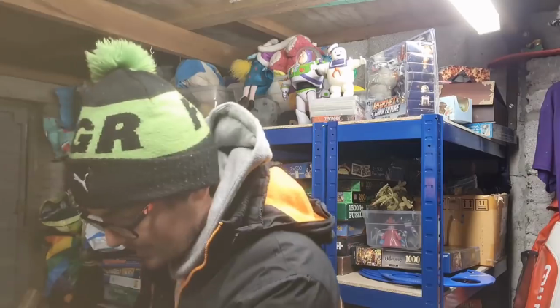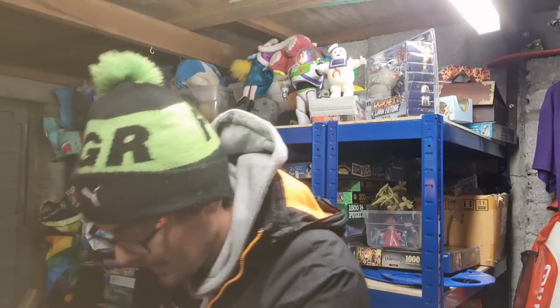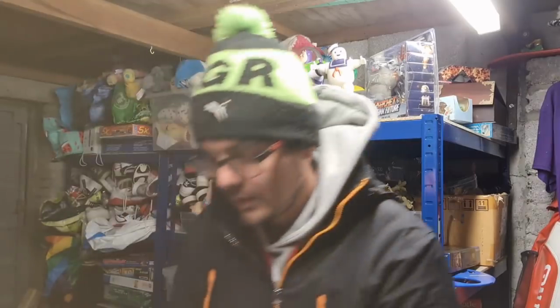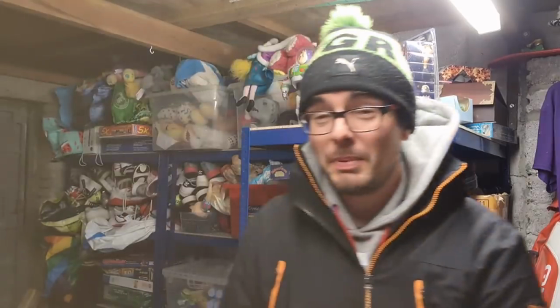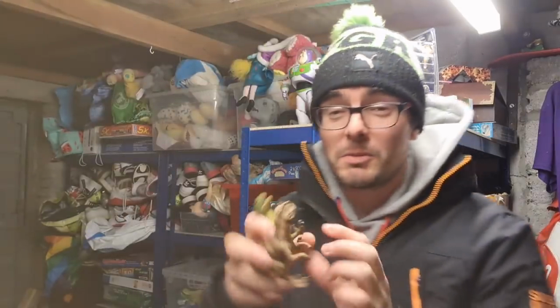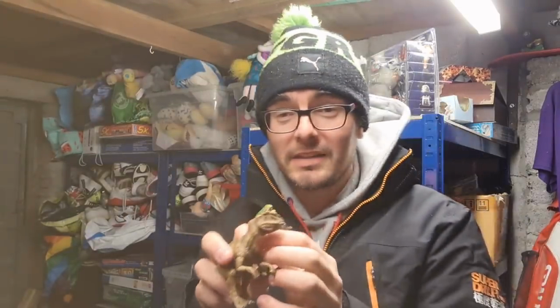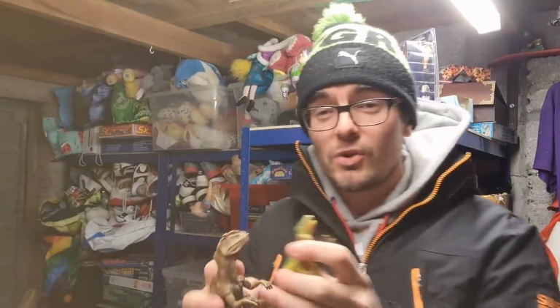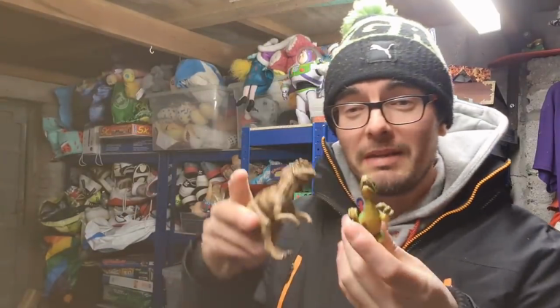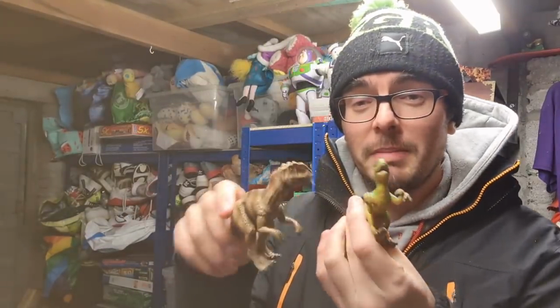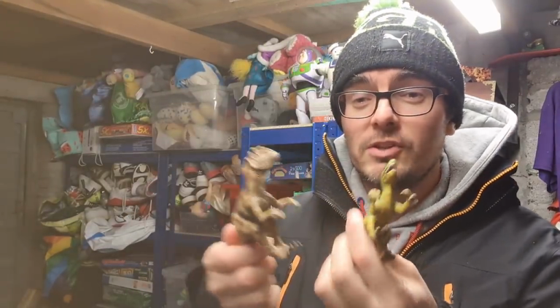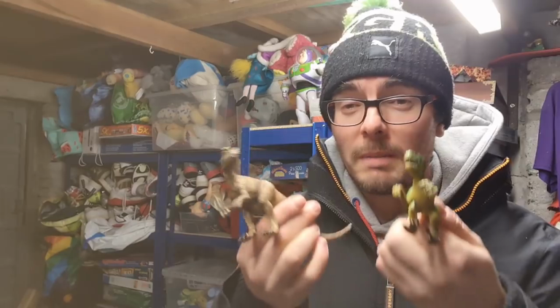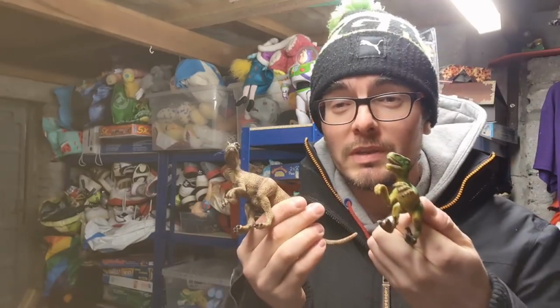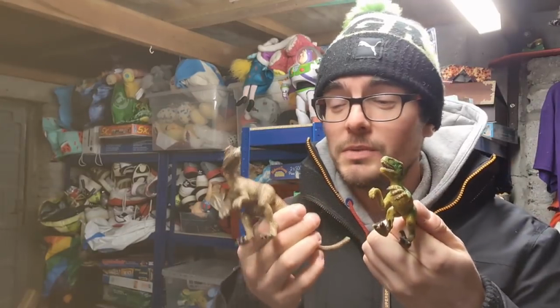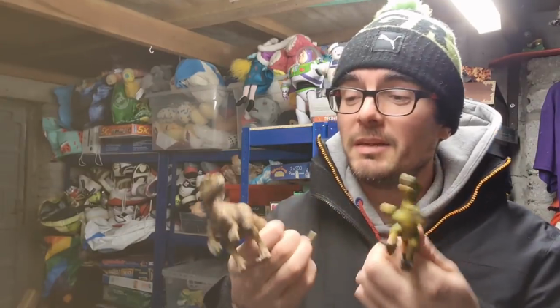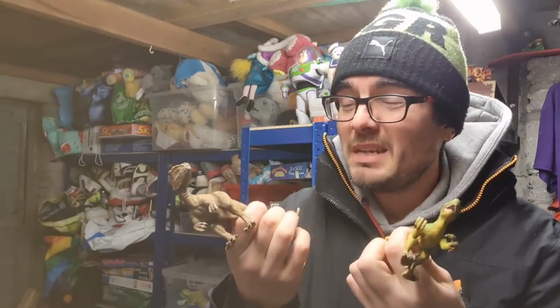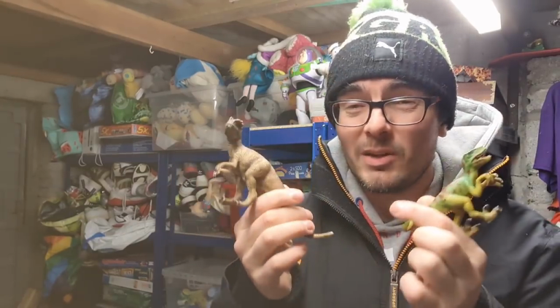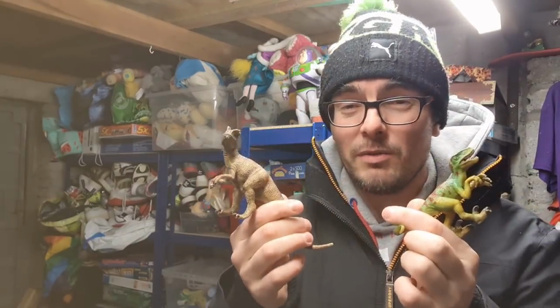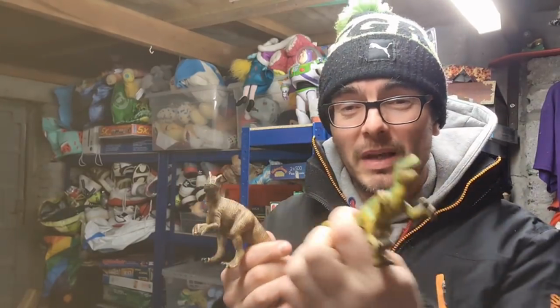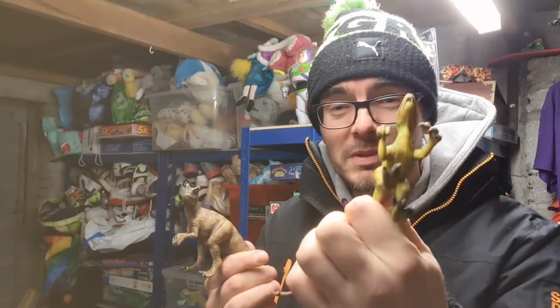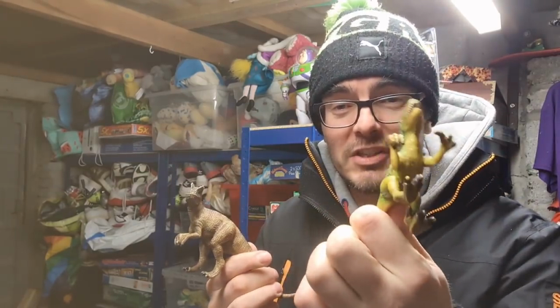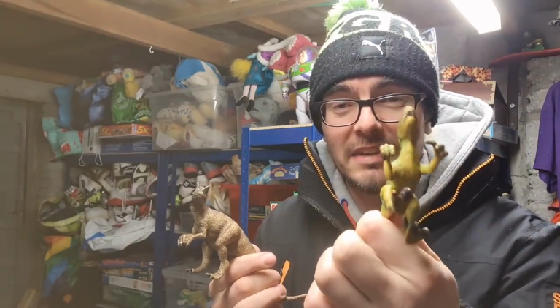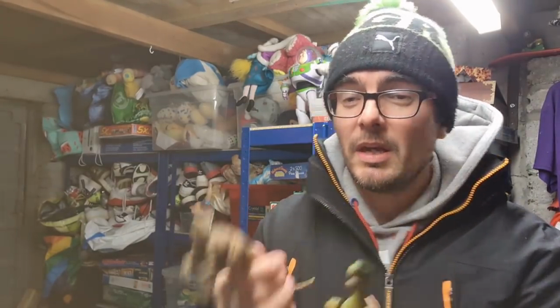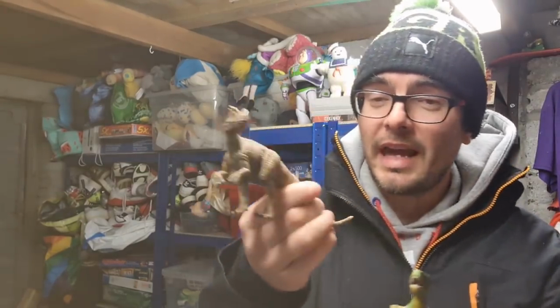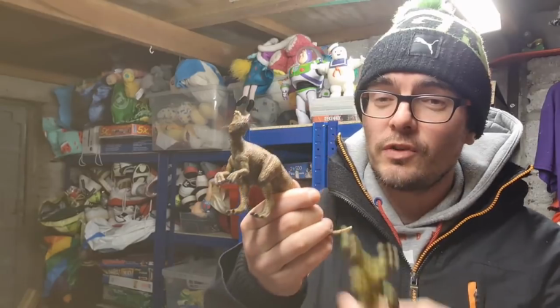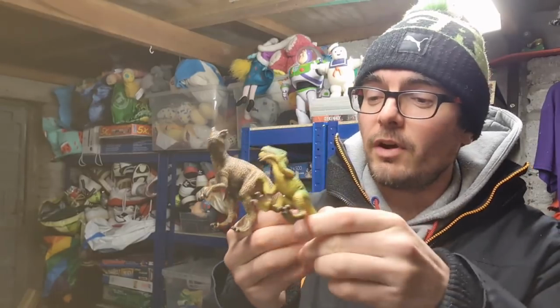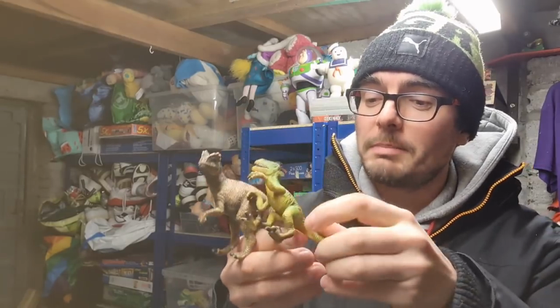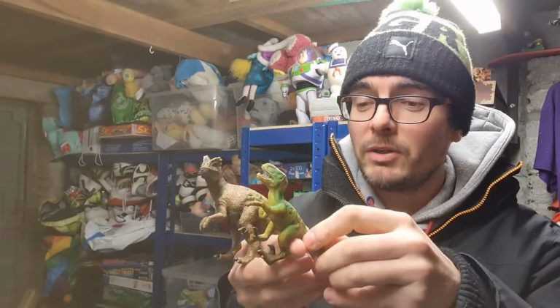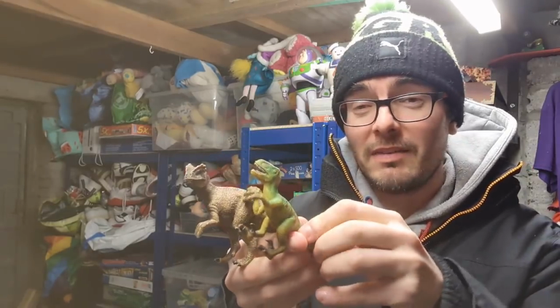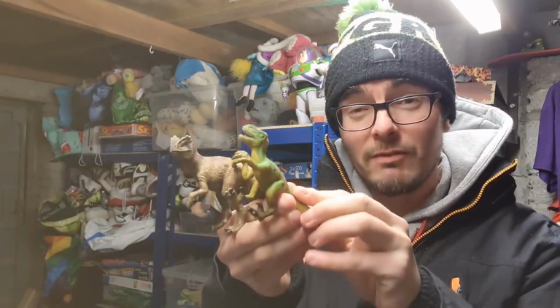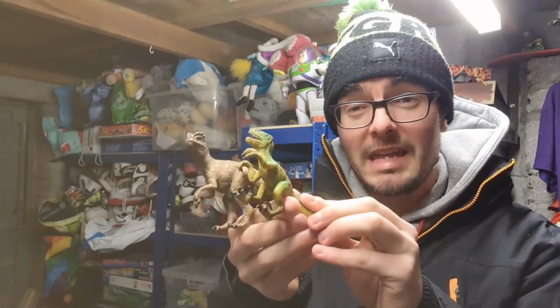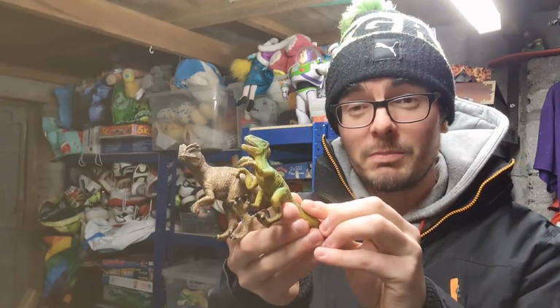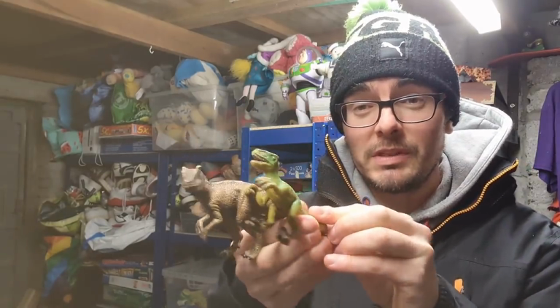You would have seen in my last video — I did pick up some Schleich dinosaurs, paid 50p each. I bundled these two together mainly because they're quite low value and this one doesn't actually stand up. We've got an Allosaurus and Velociraptor, and bundled together they've gone for £8 plus postage.